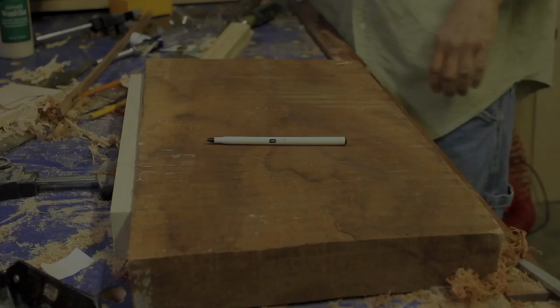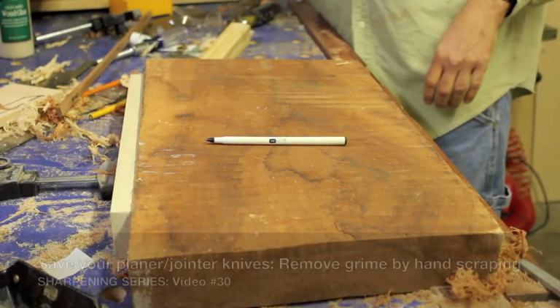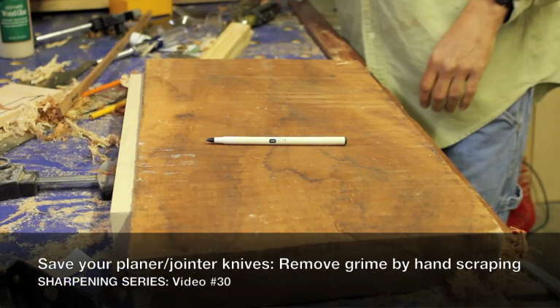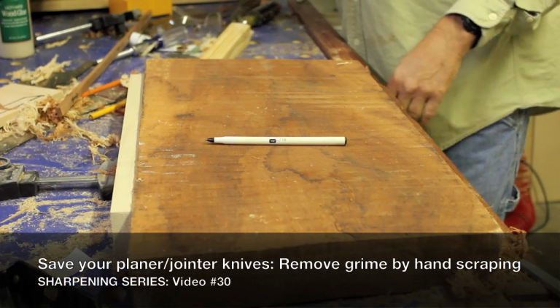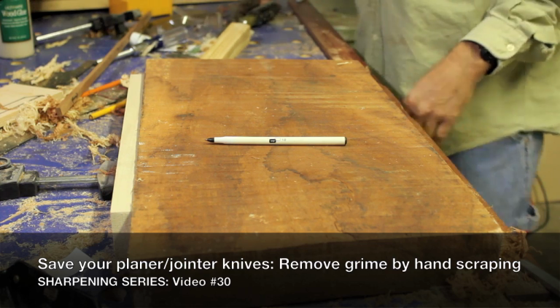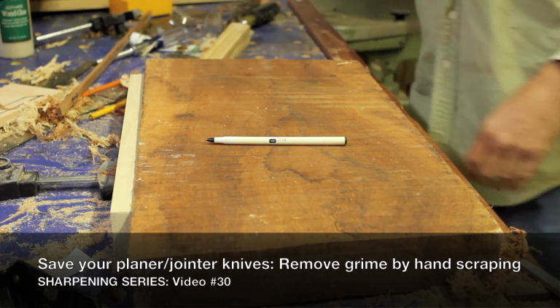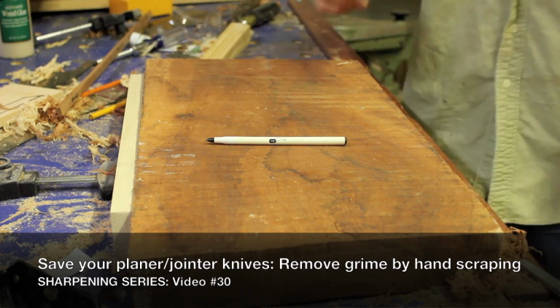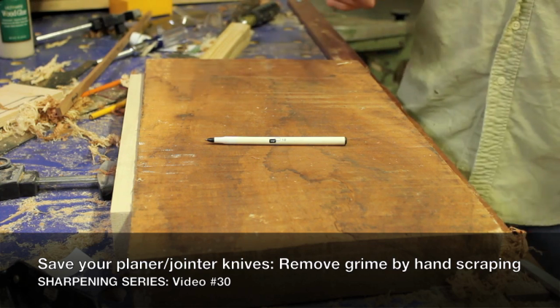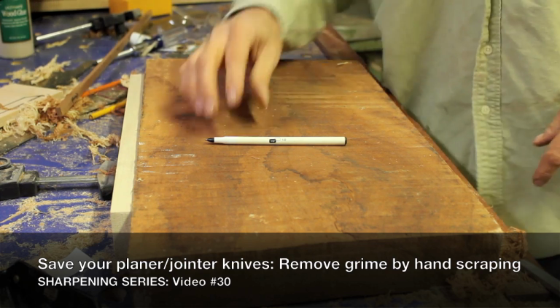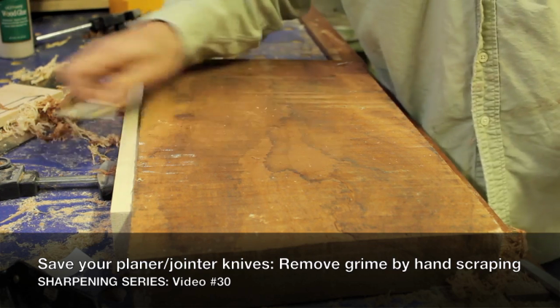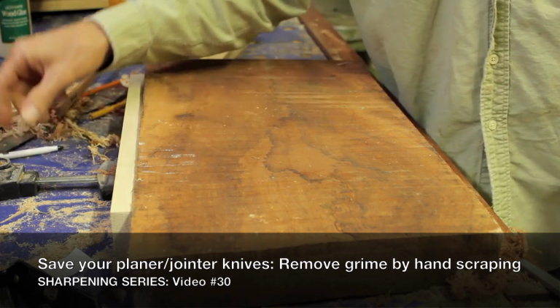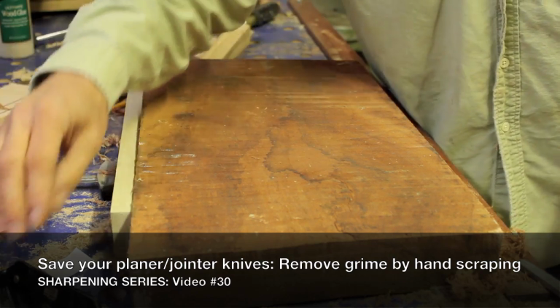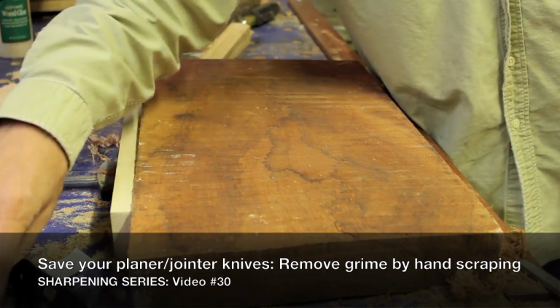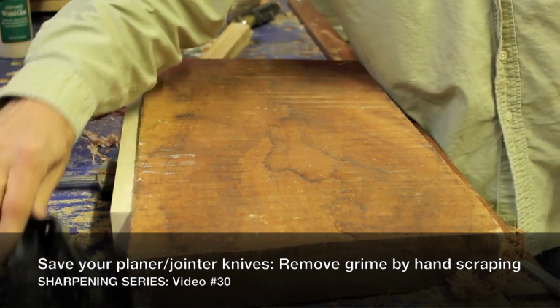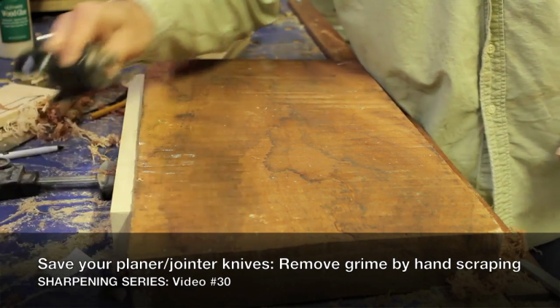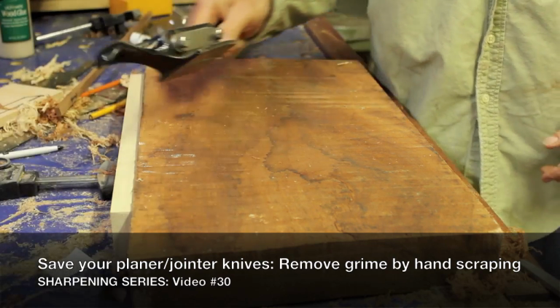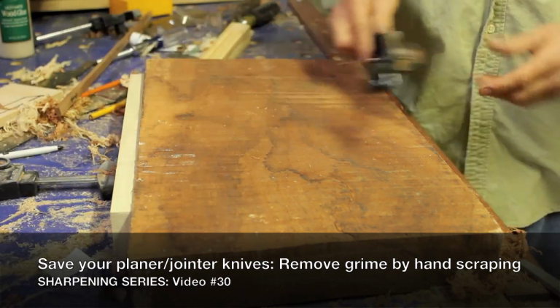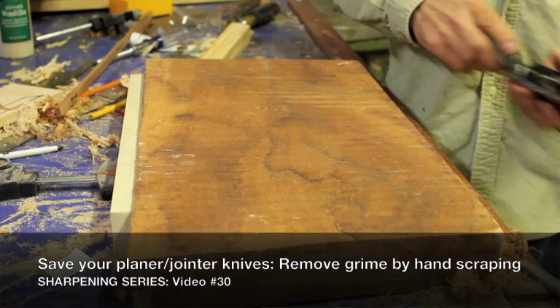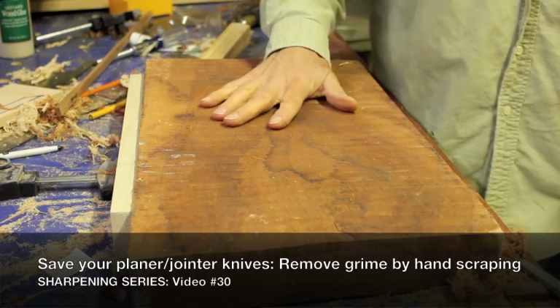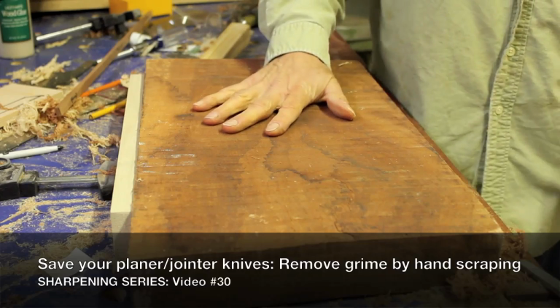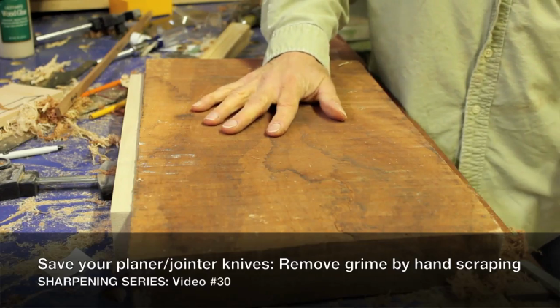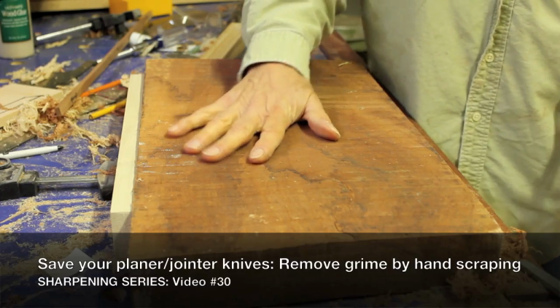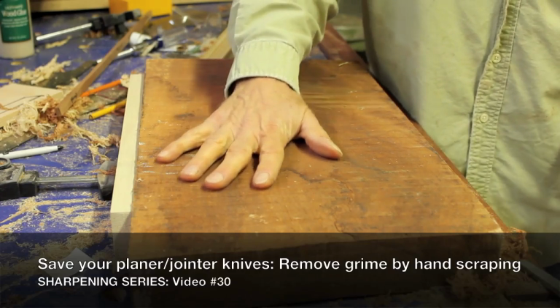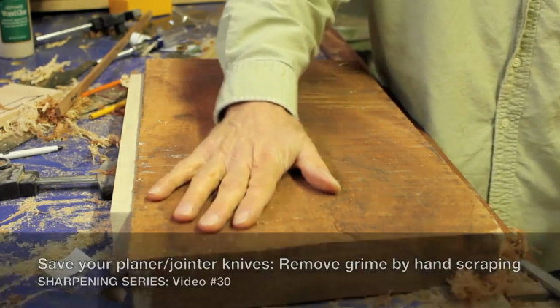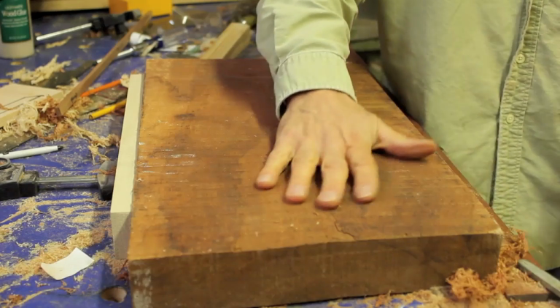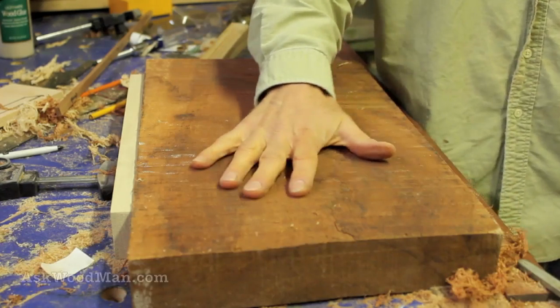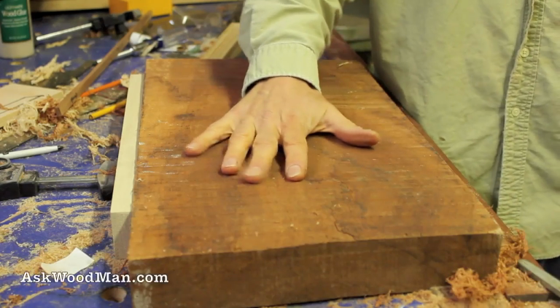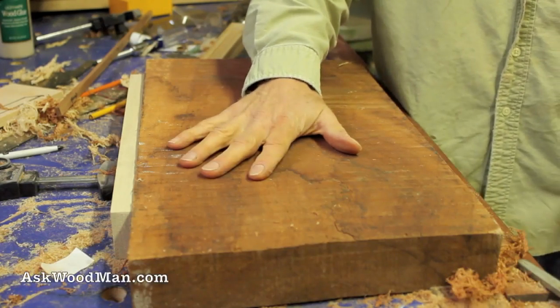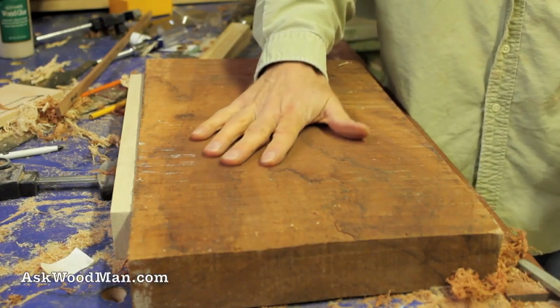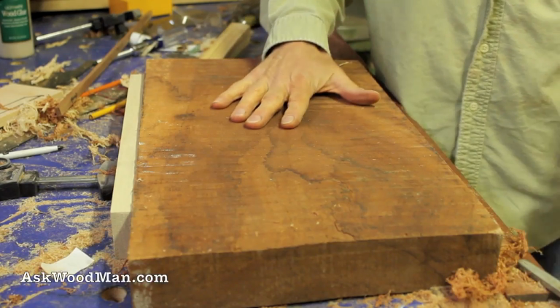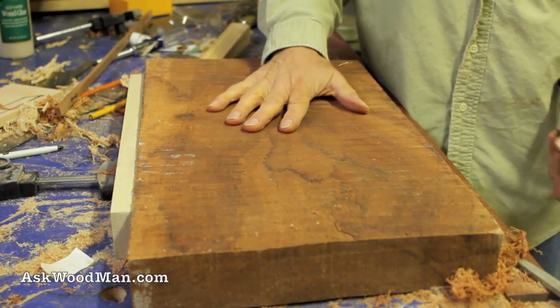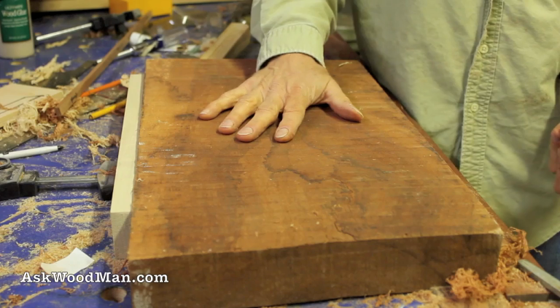Here's another instance where the Stanley number 80 scraper plane can save you a lot of time, effort, and frustration. I buy most of my wood in the rough, so the boards come pretty nasty looking like this, and a lot of times they're really dirty.